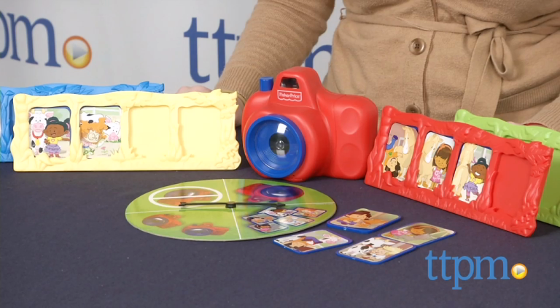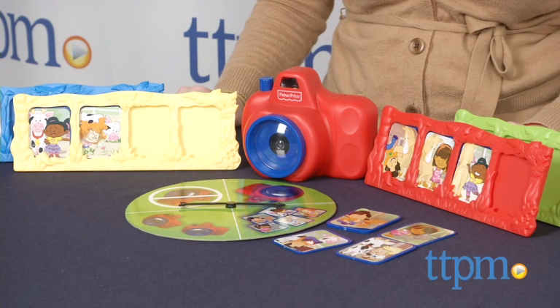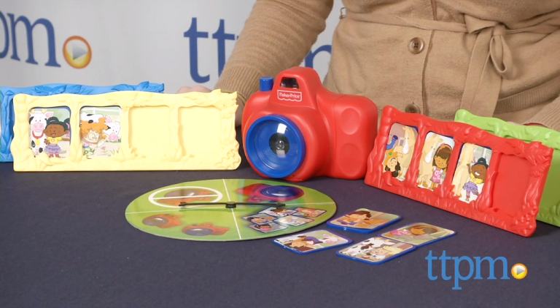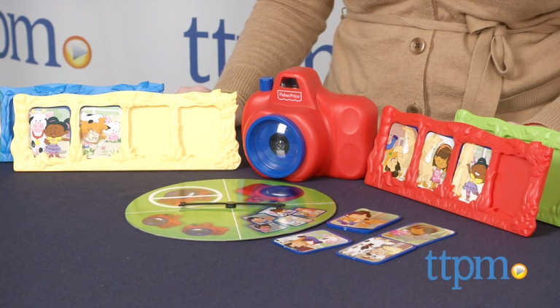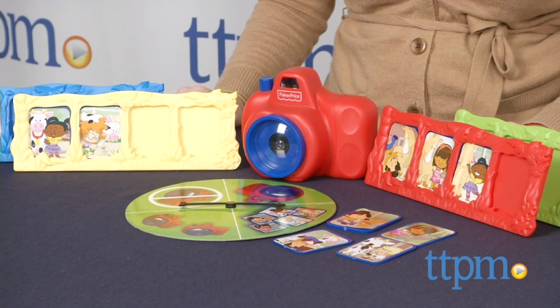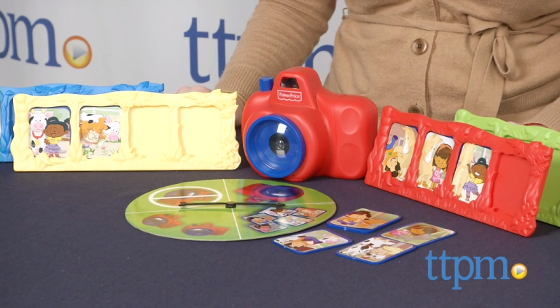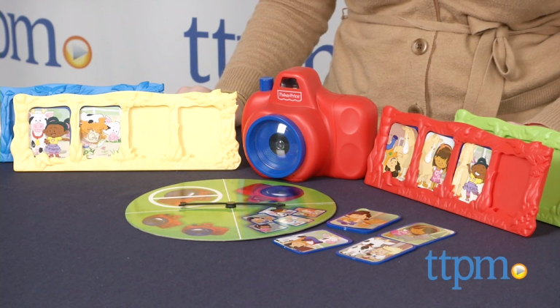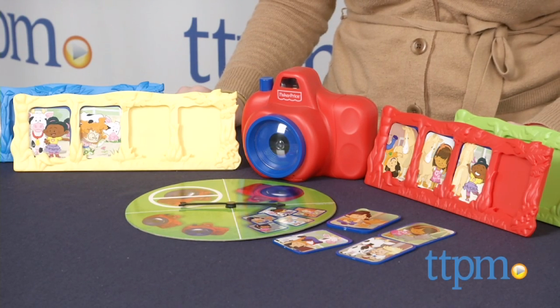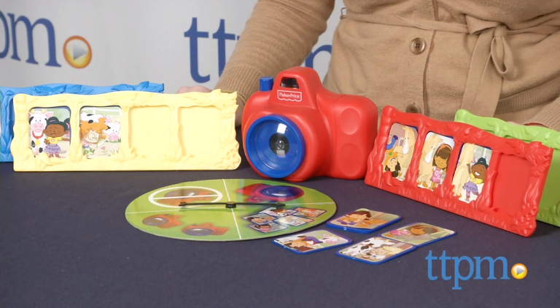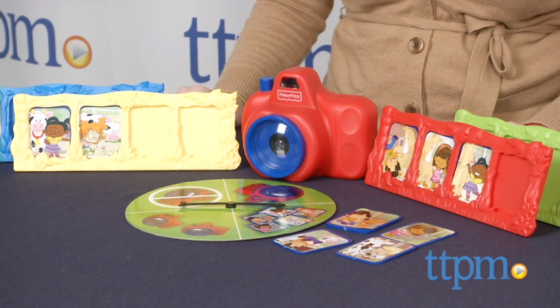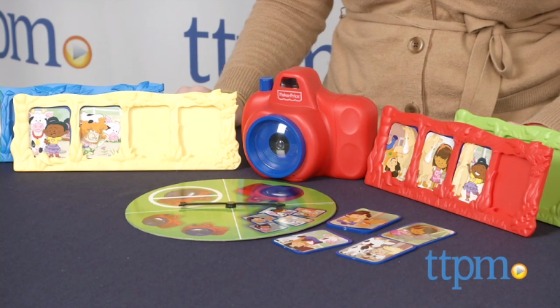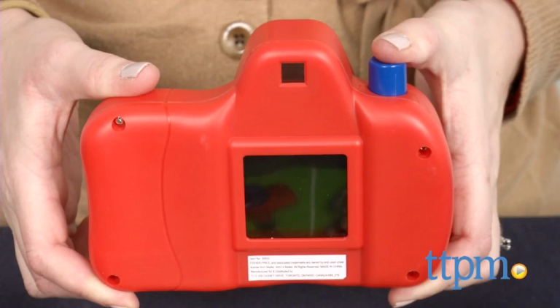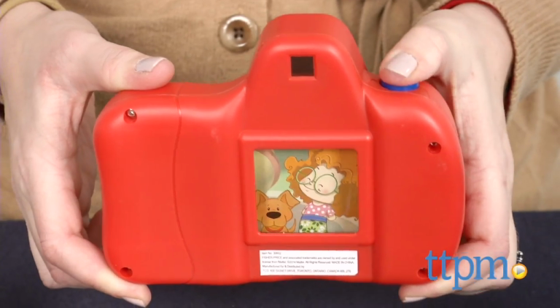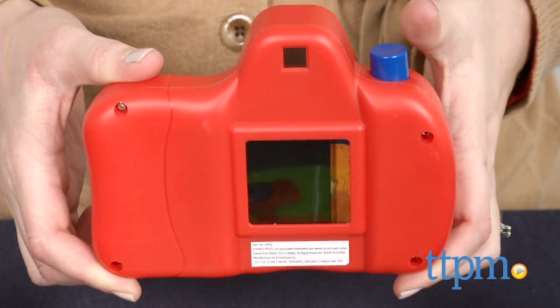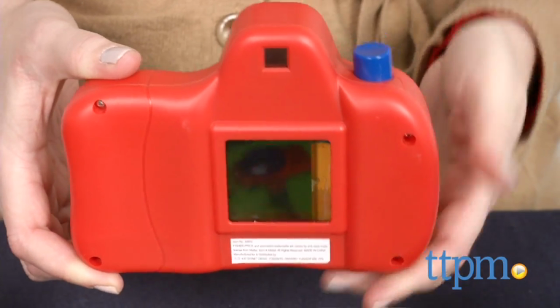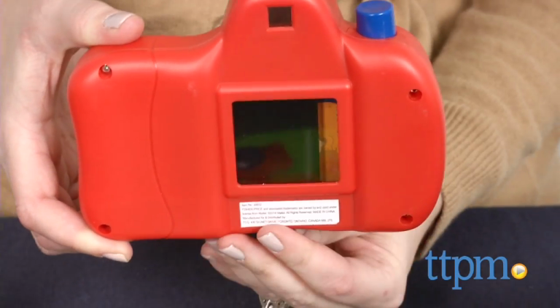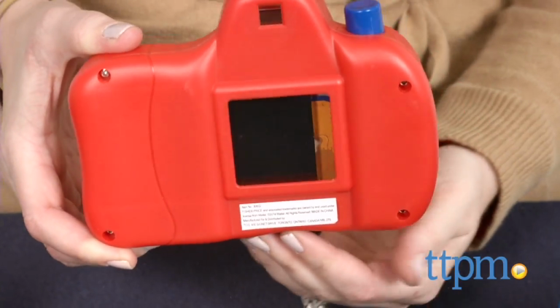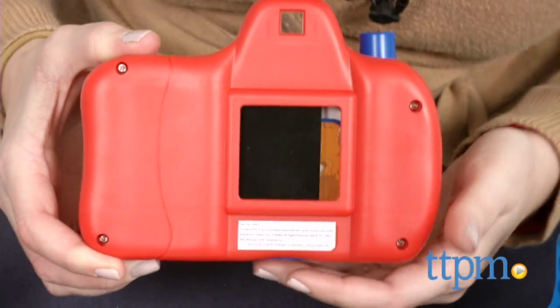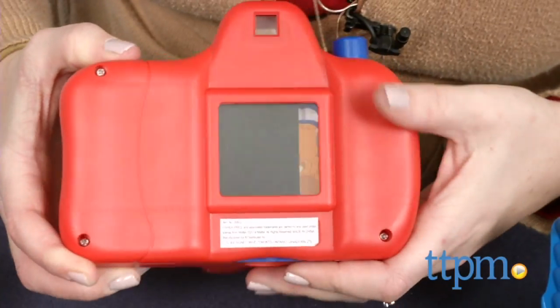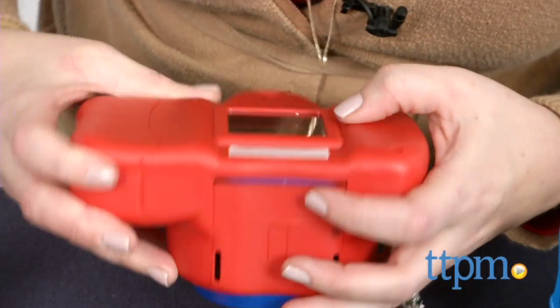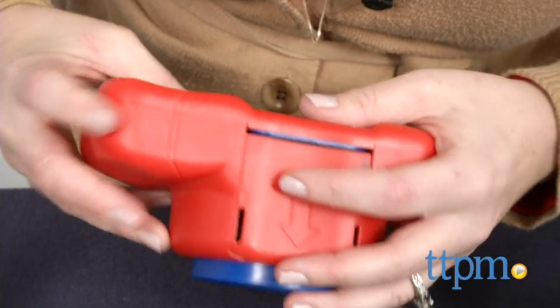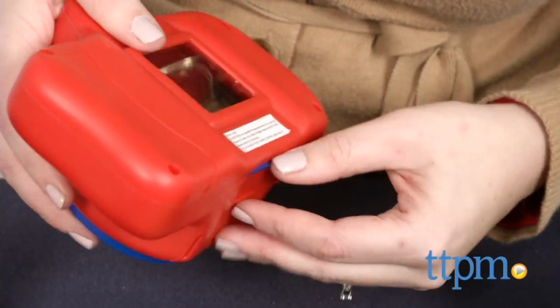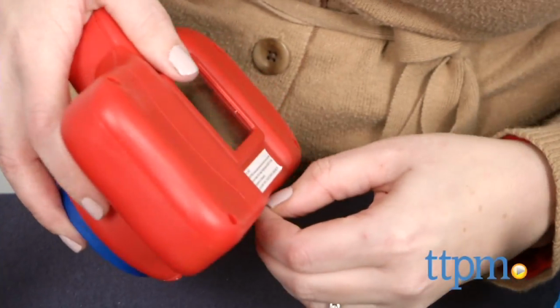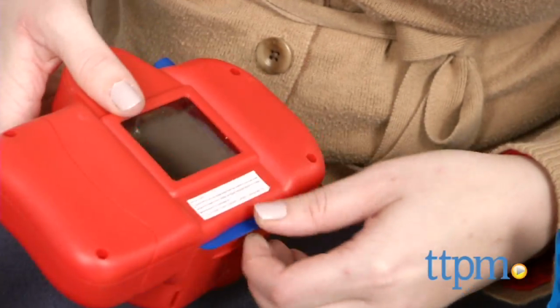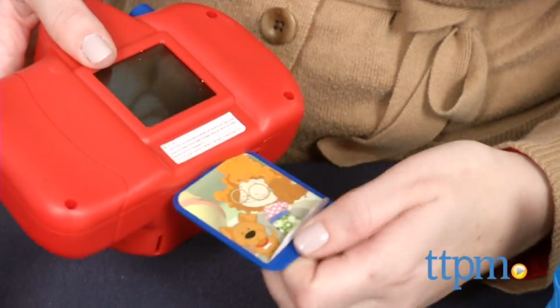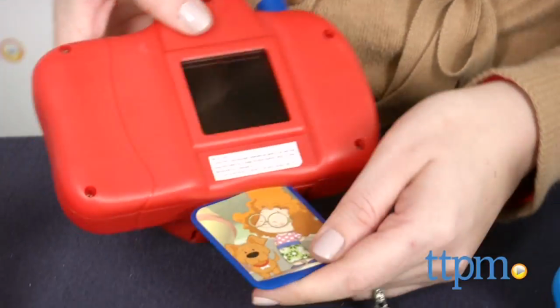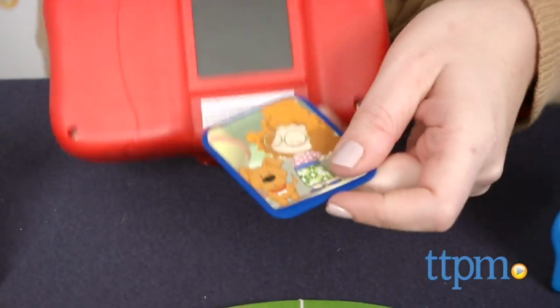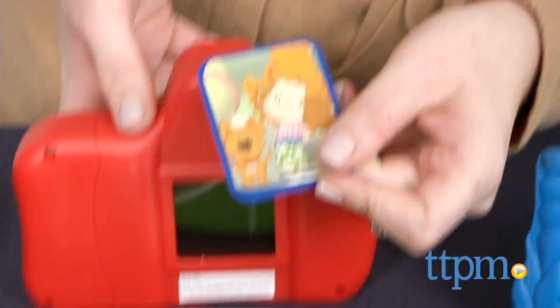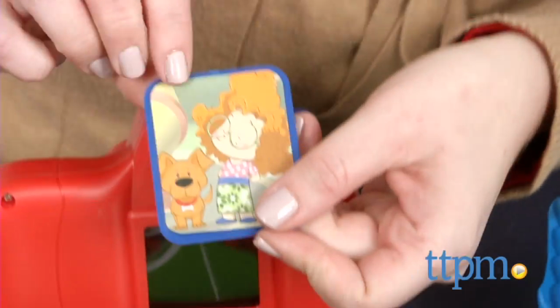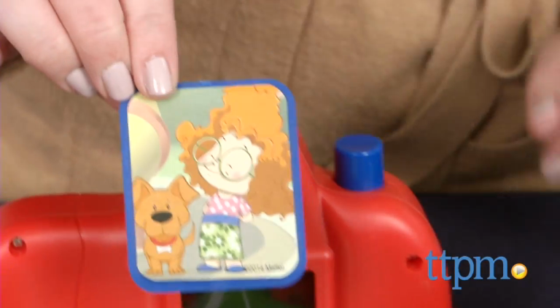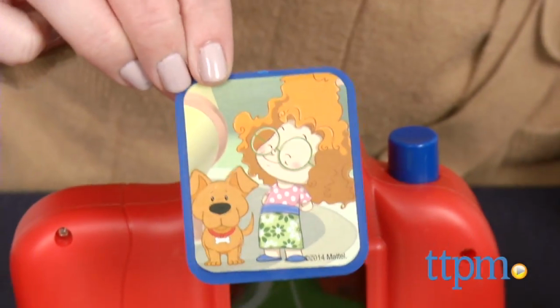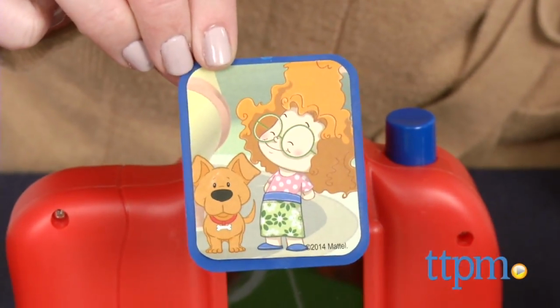The game has two ways to play for one to four players. In the first game, players try to be the first player to collect a set of four animal photos of the same animal to fill their frames. Take turns spinning the spinner and performing the action the arrow lands on.